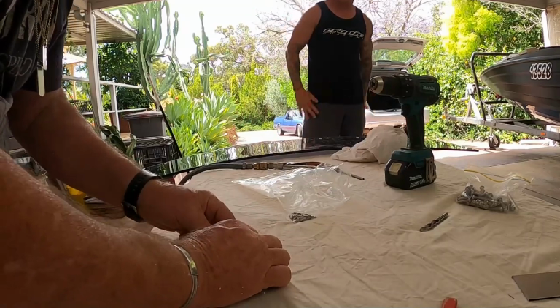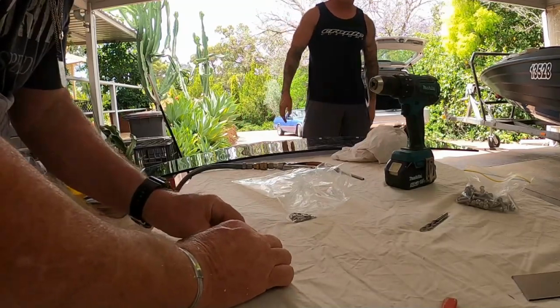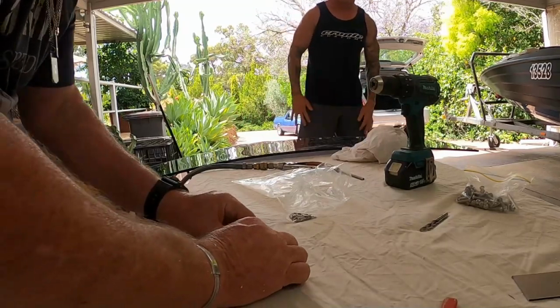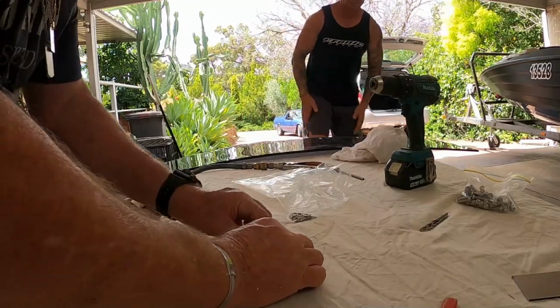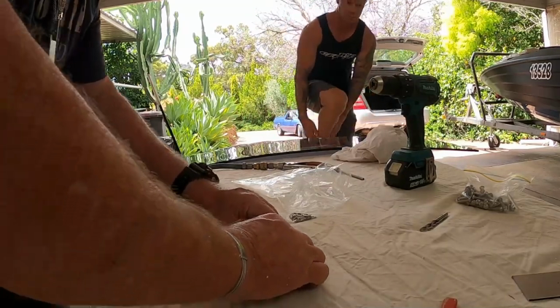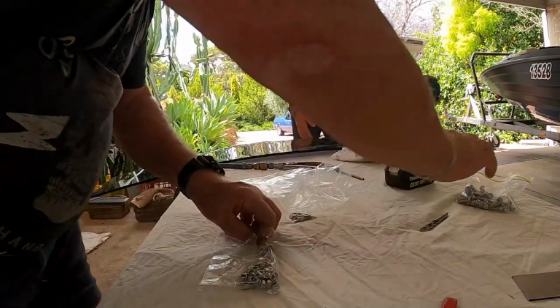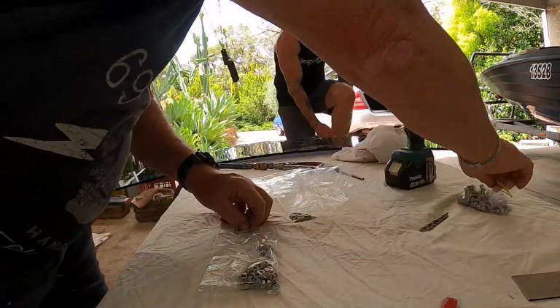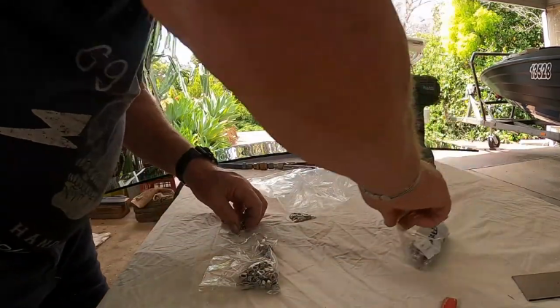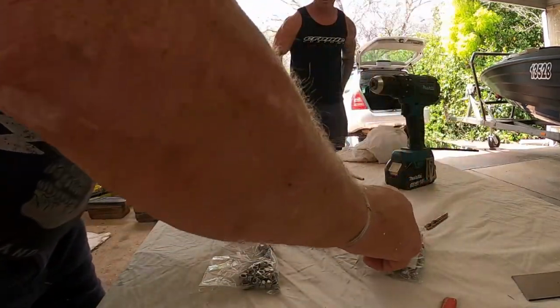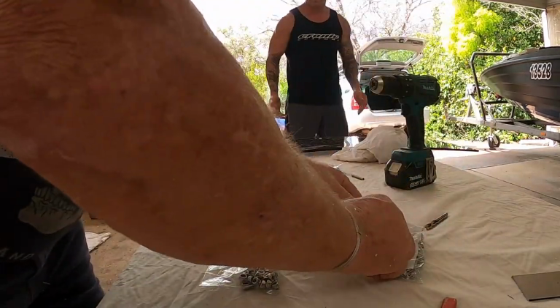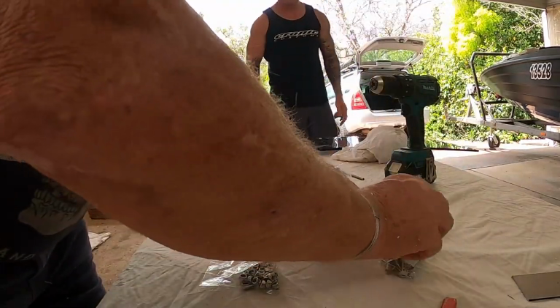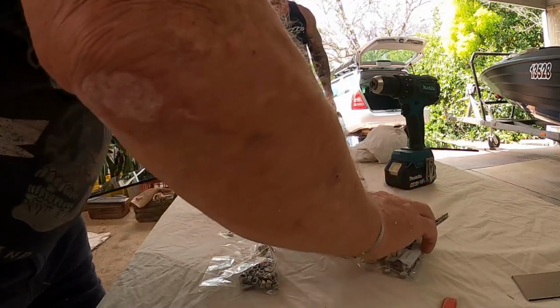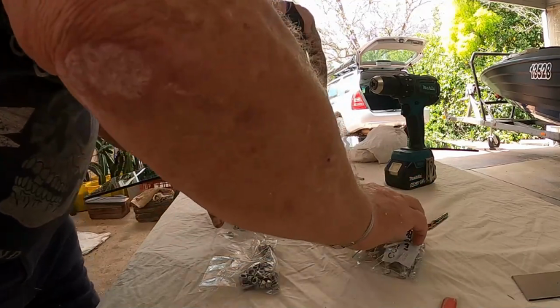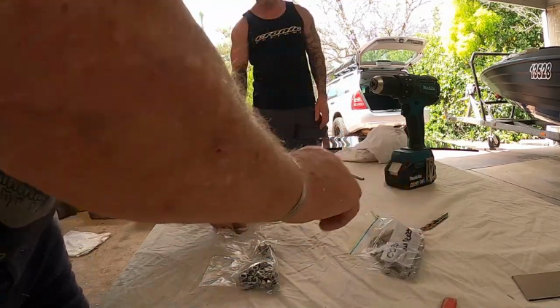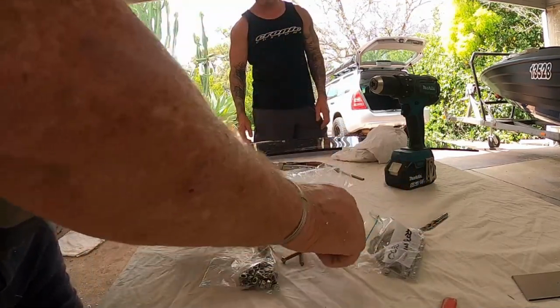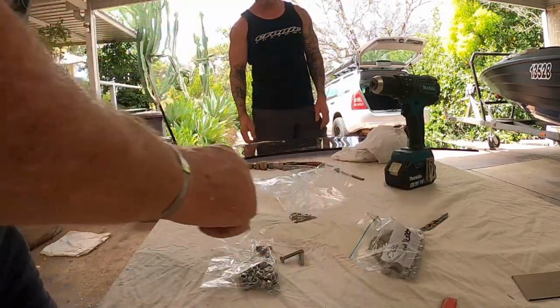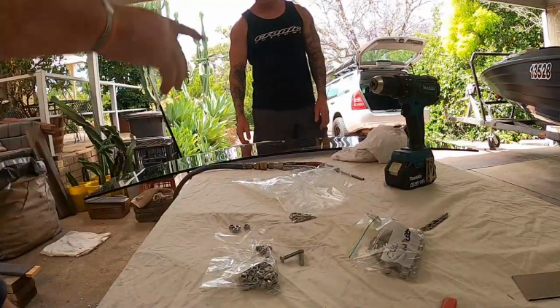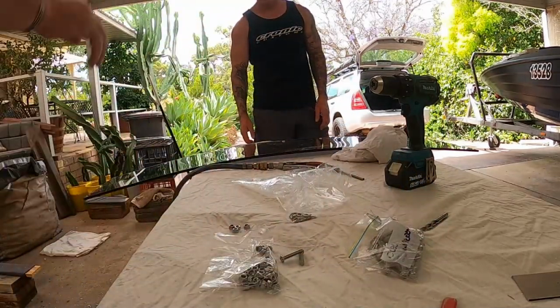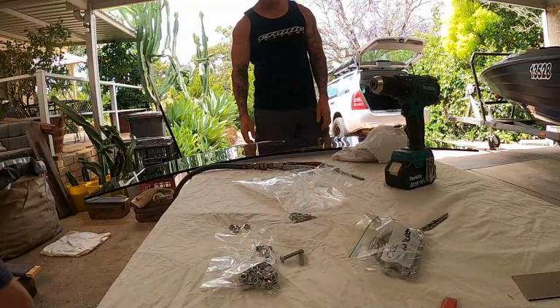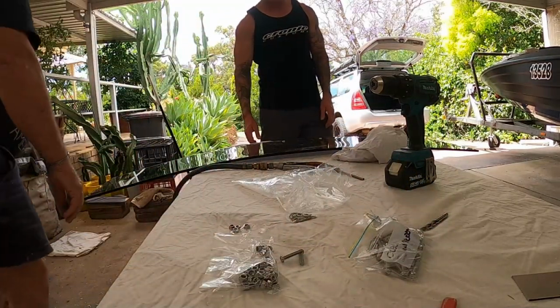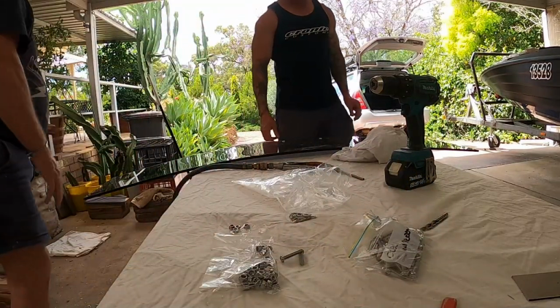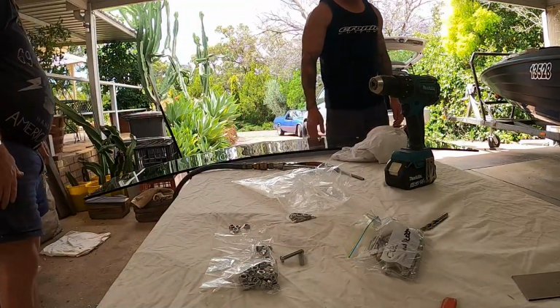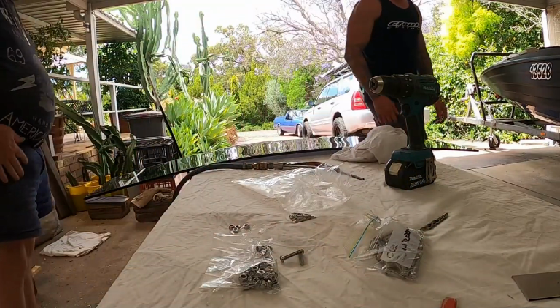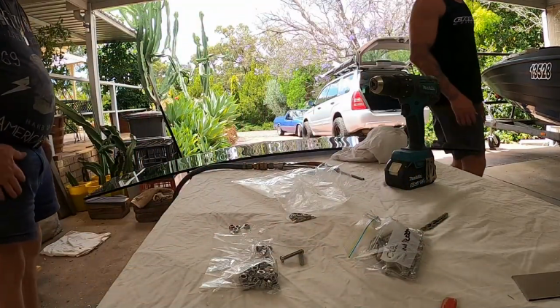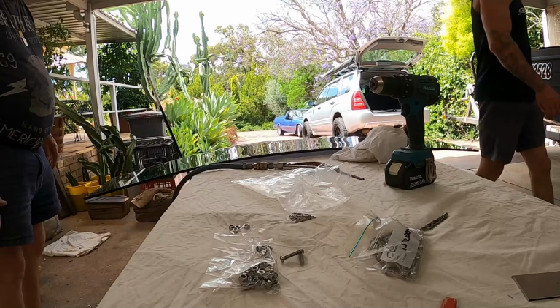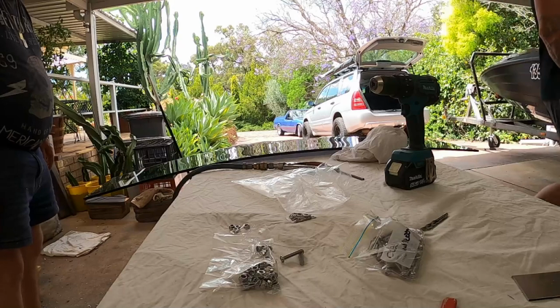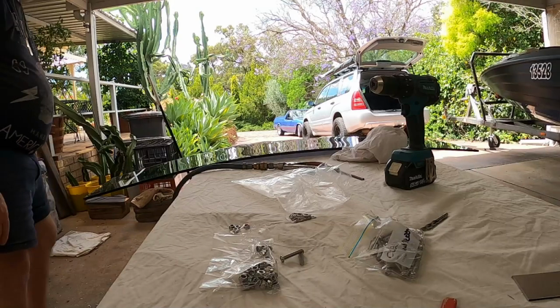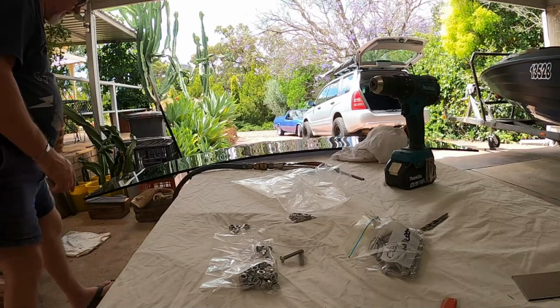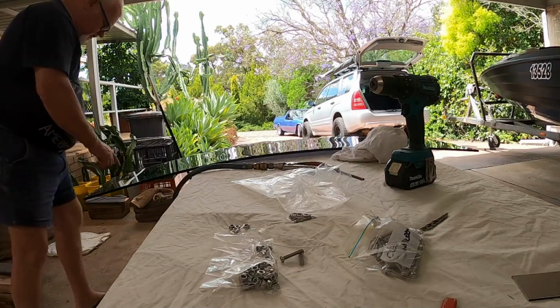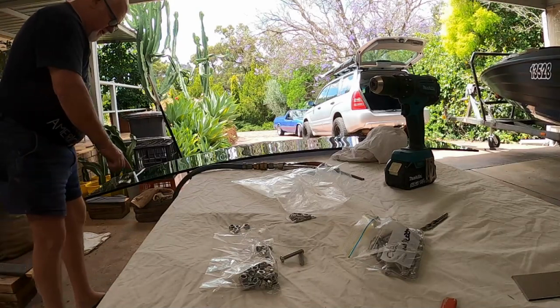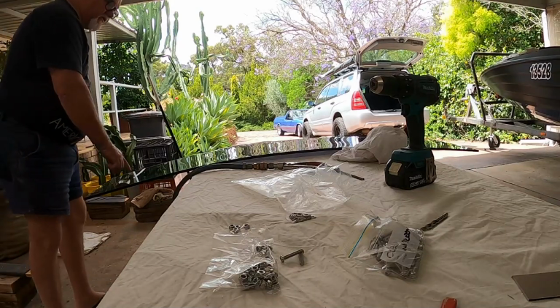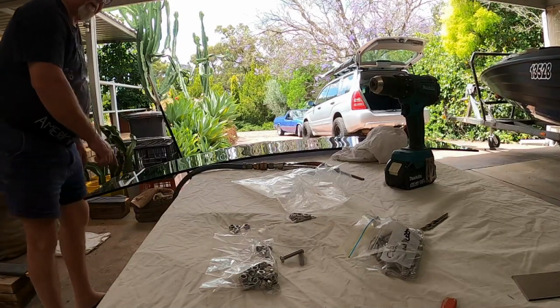I'm just going to get some tools there as well. I can do that while you're drilling. Yeah, you got that little black texture still? Yeah, in the pocket — I think it's just going to check to go through this.